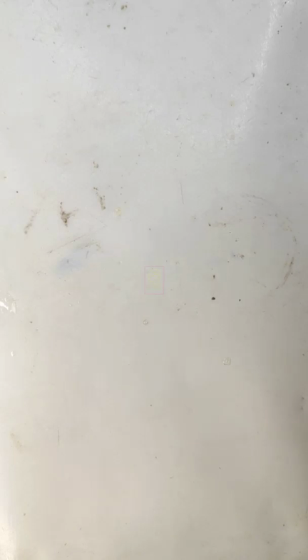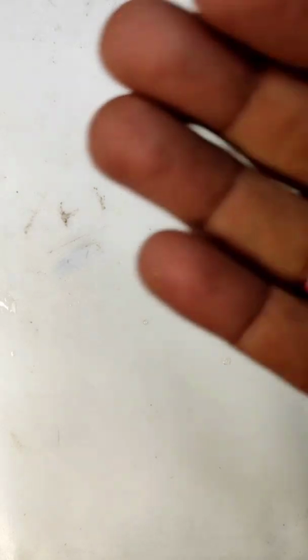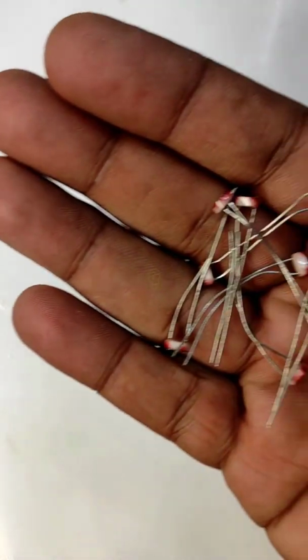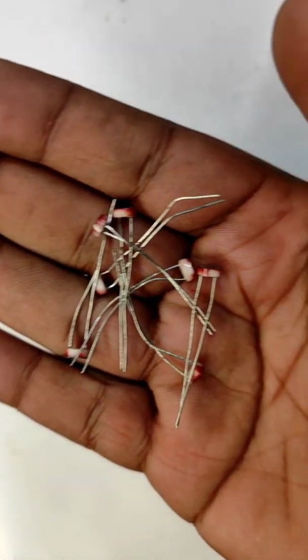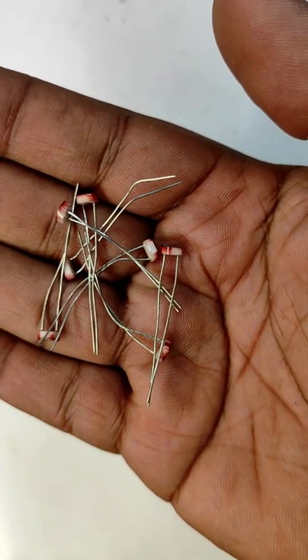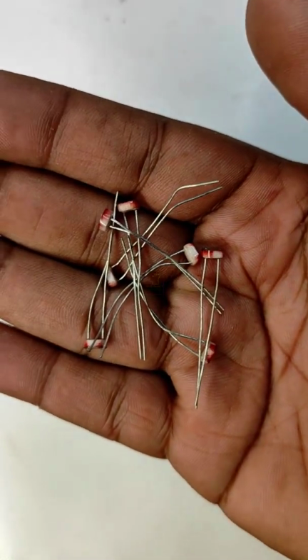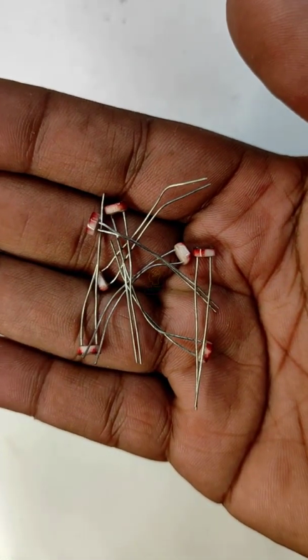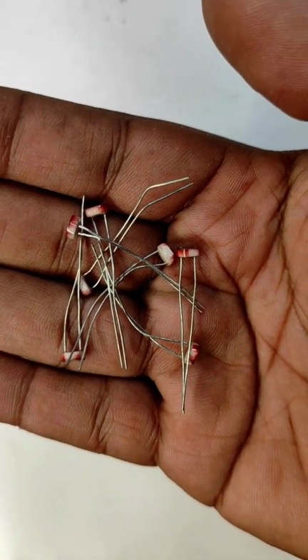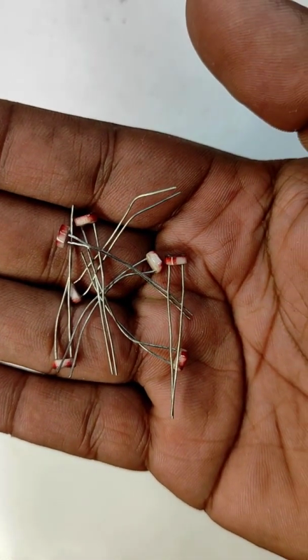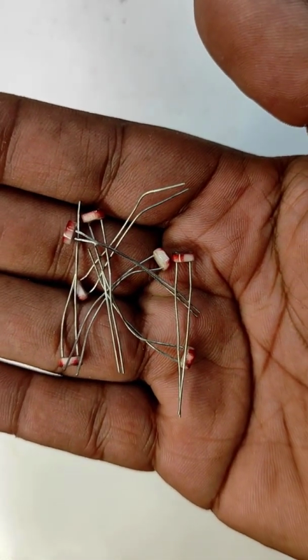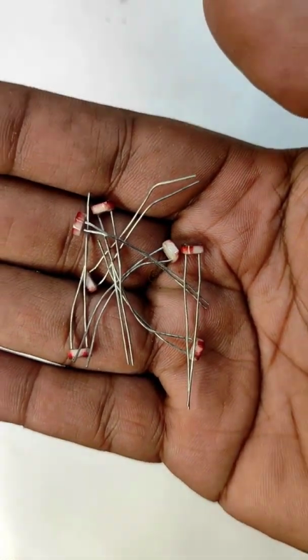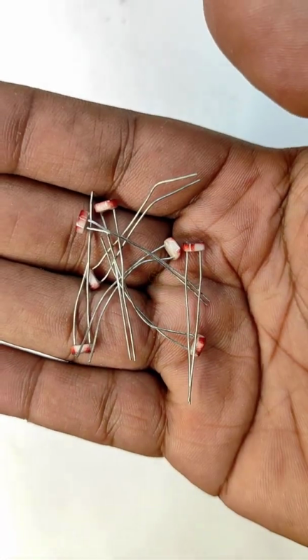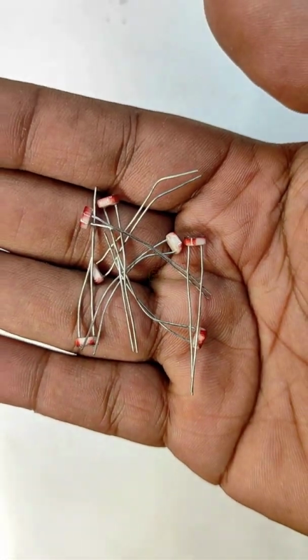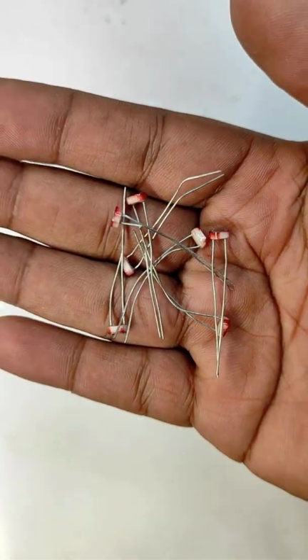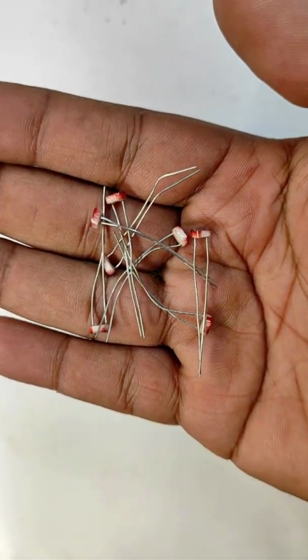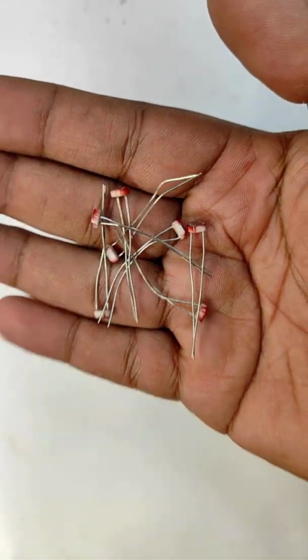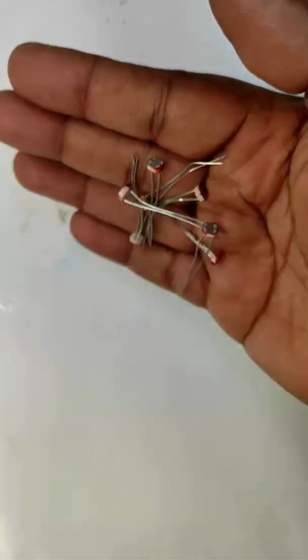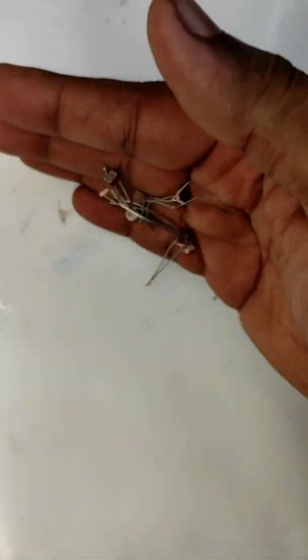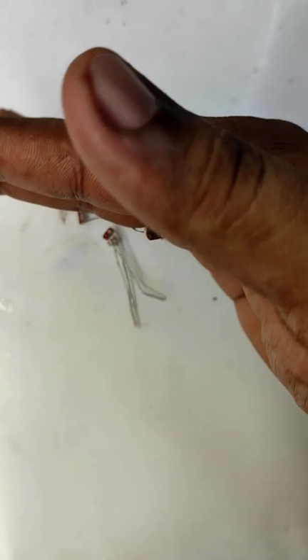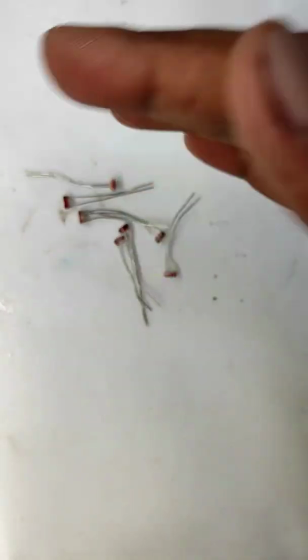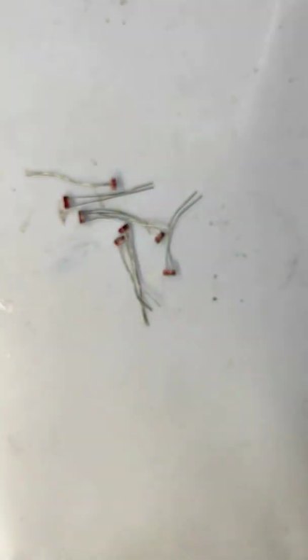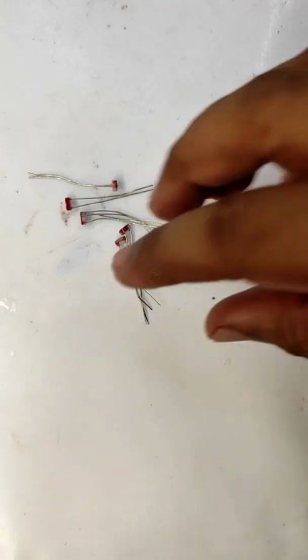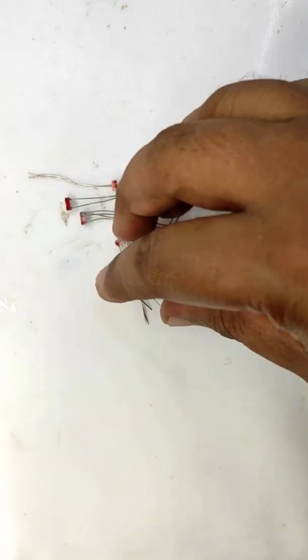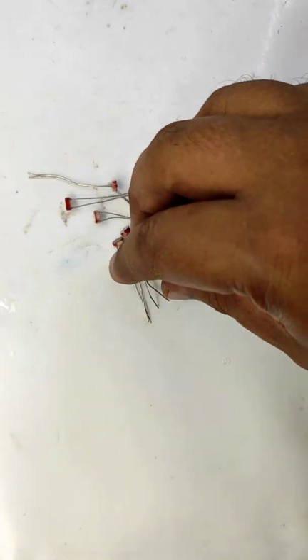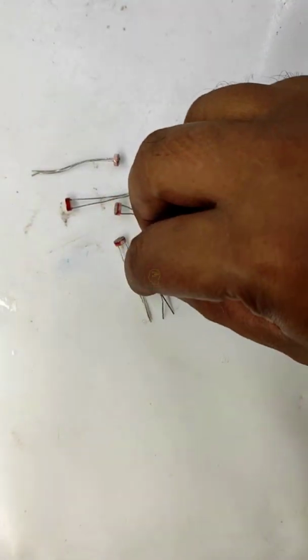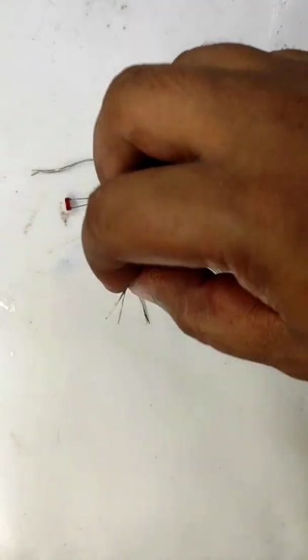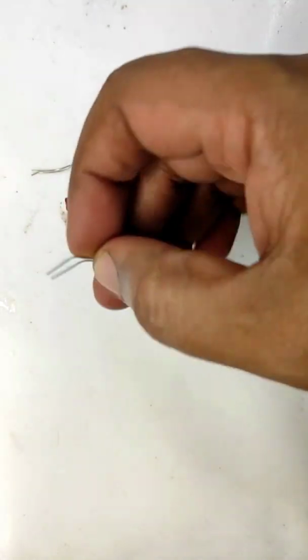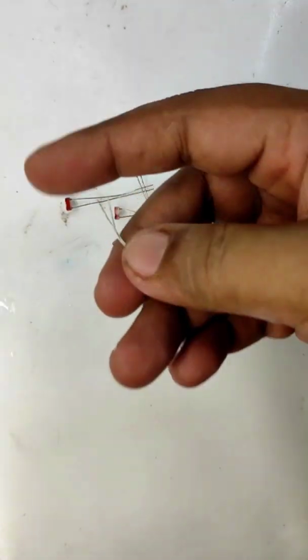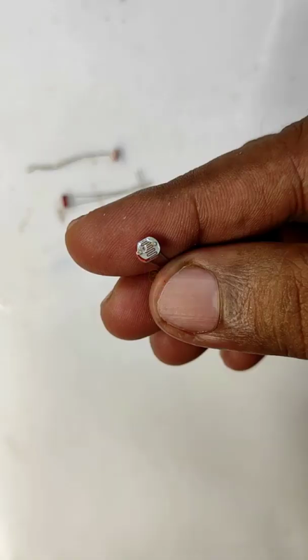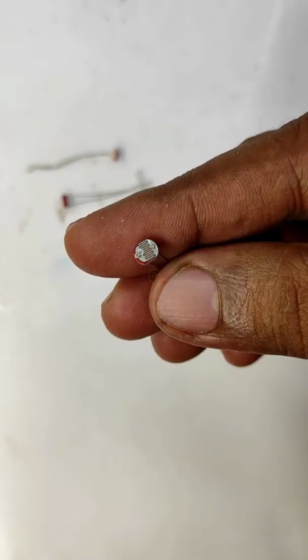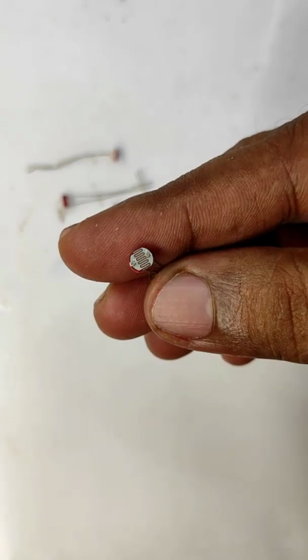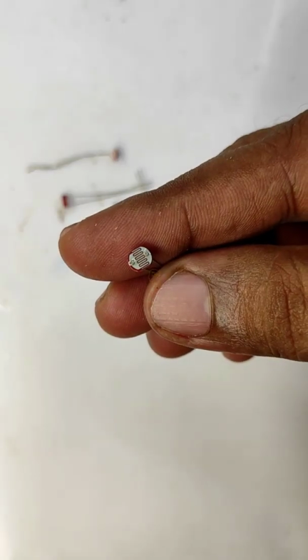Today we will compare different types of LDR. This type of LDR you have already seen. I will take one and you can compare it with respect to my finger.